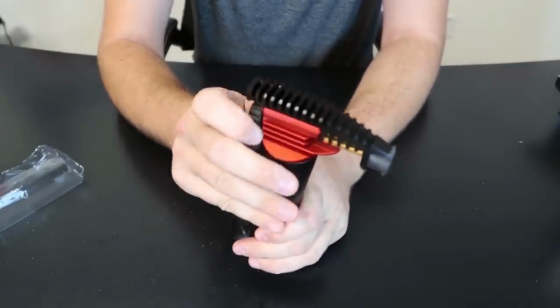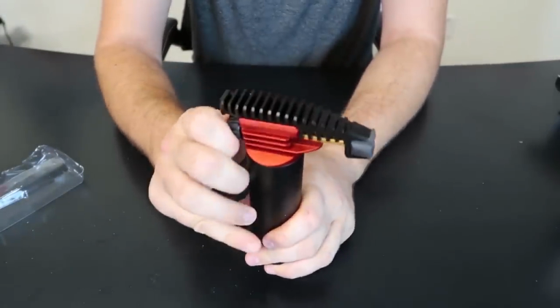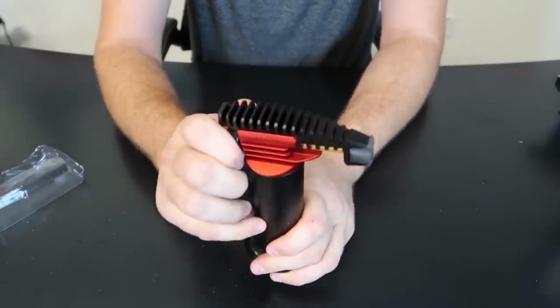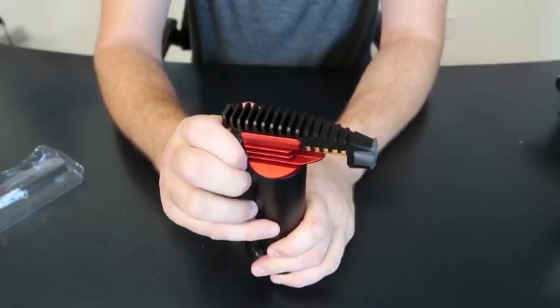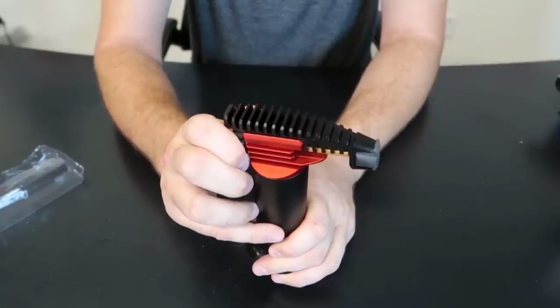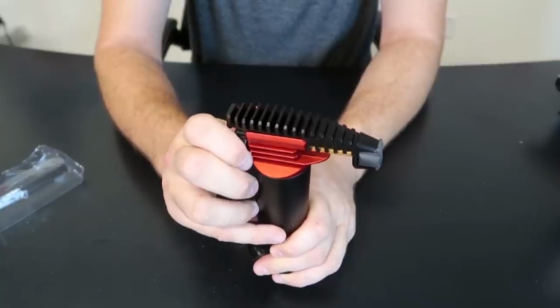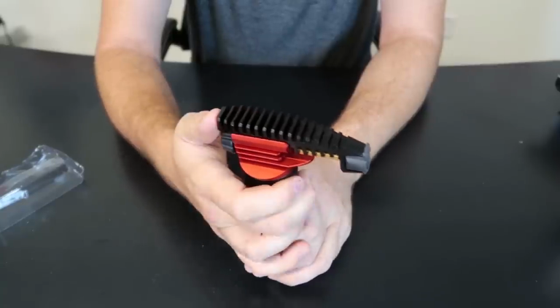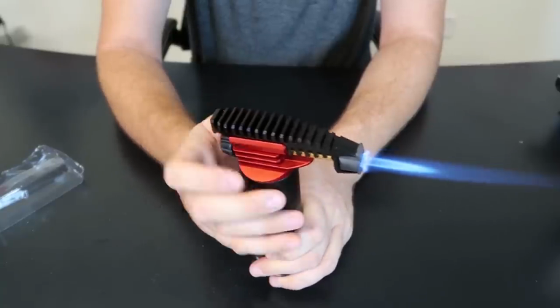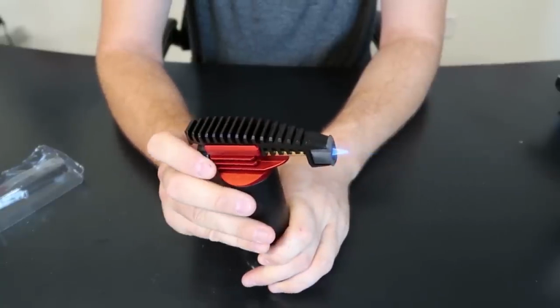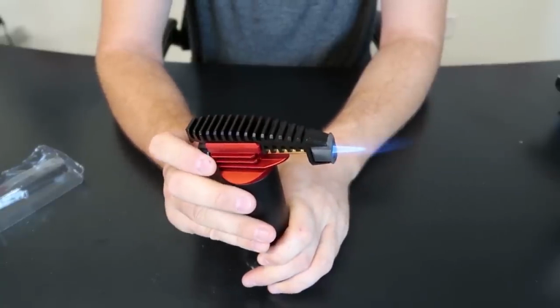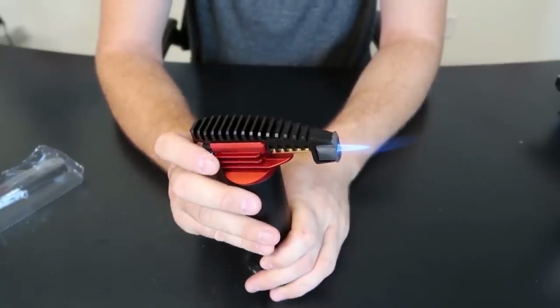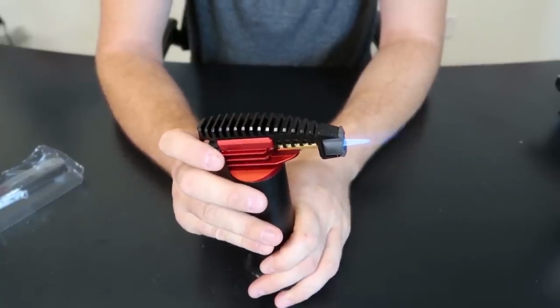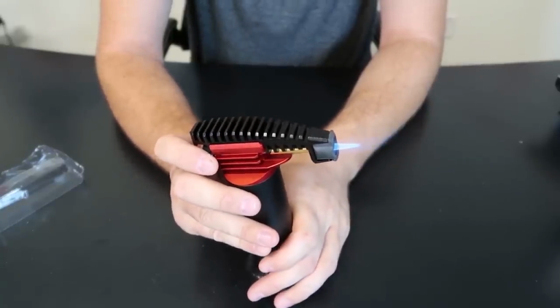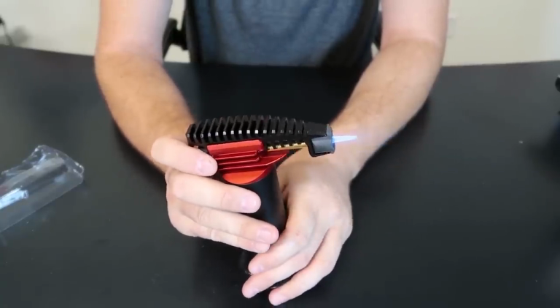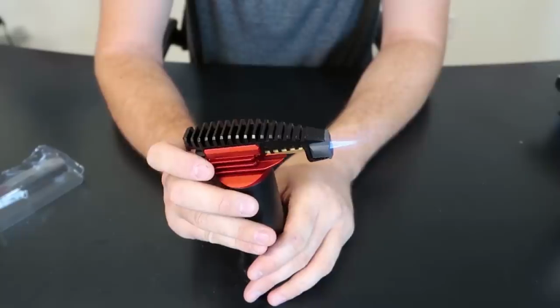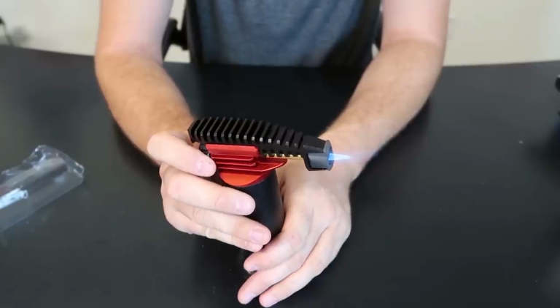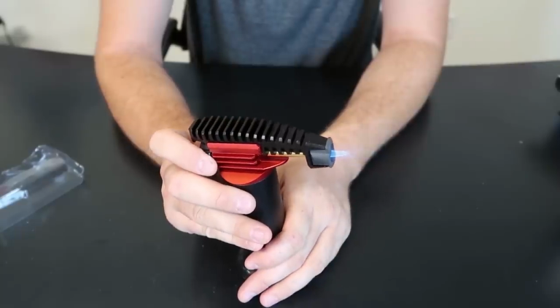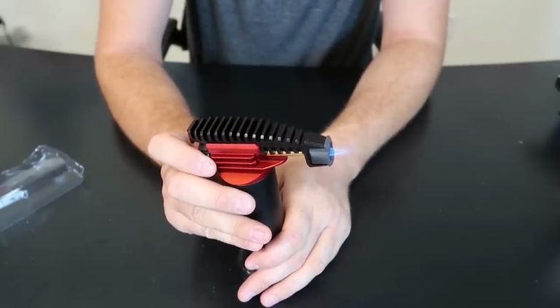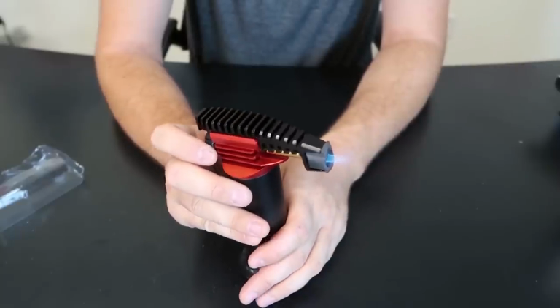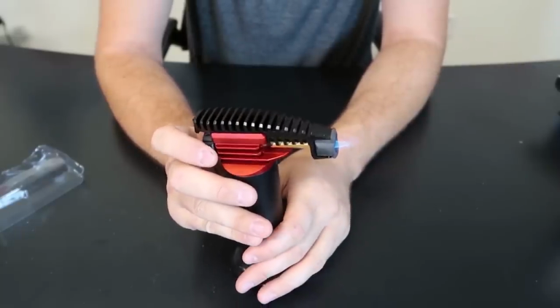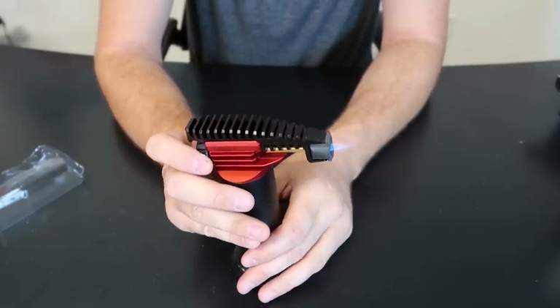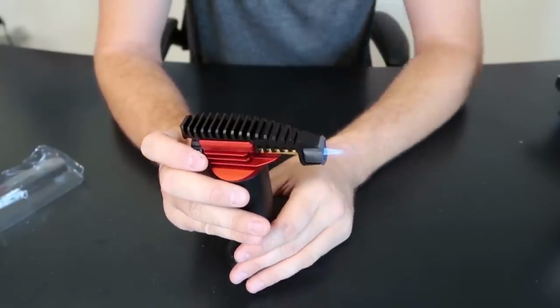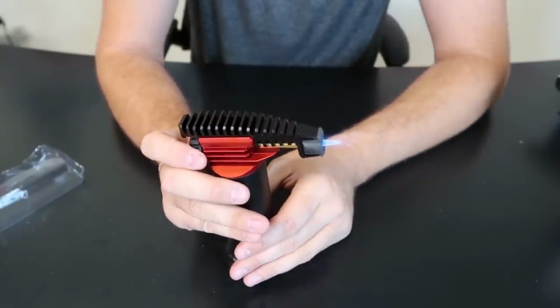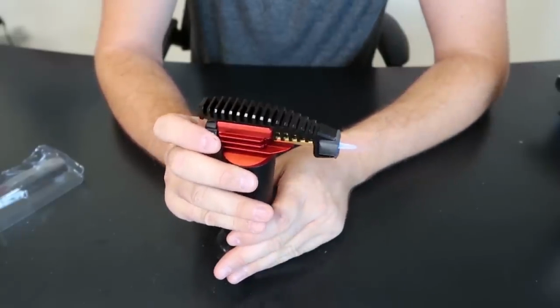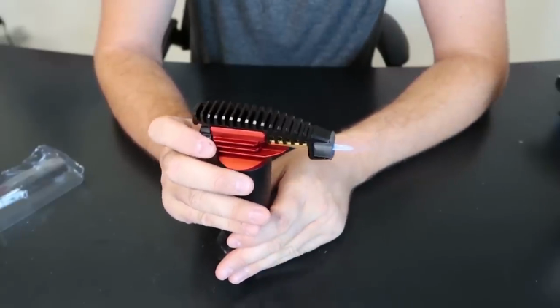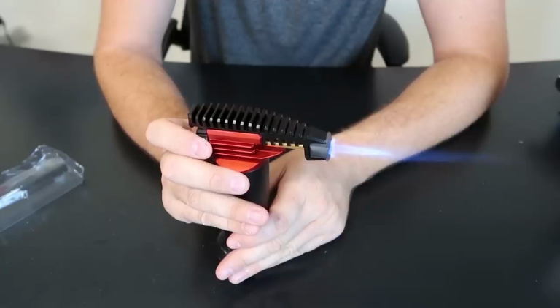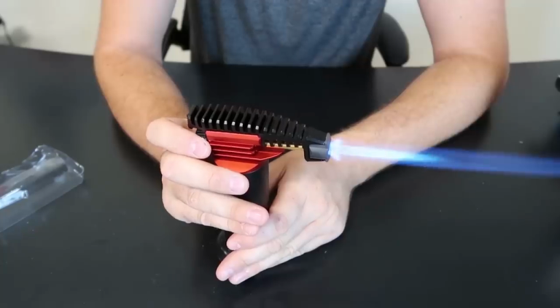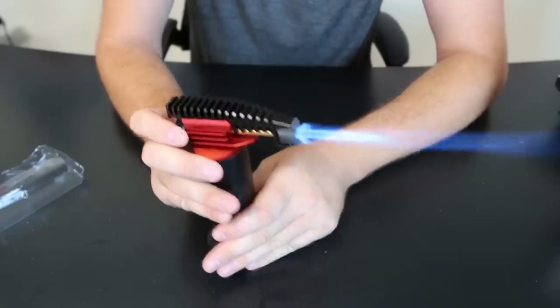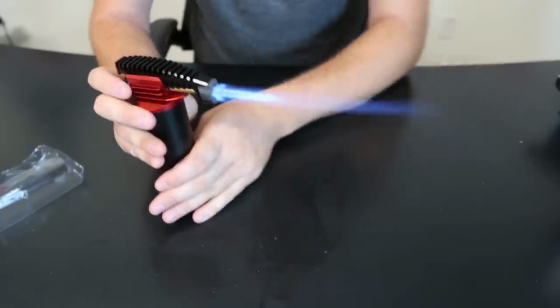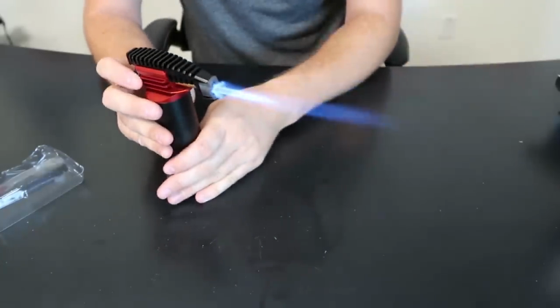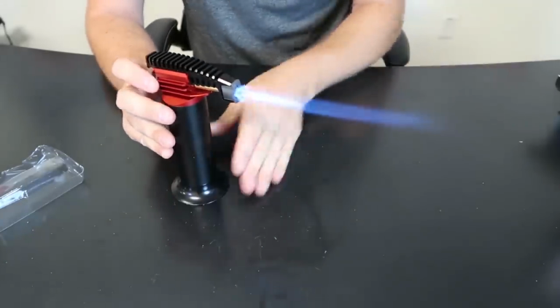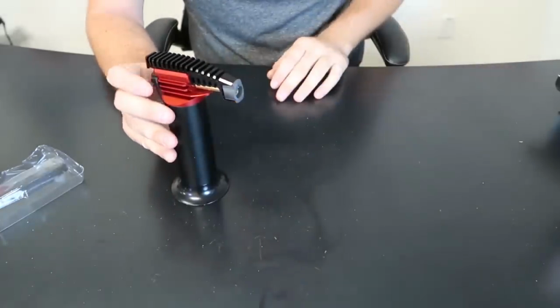So whenever you turn it on a little bit, then you press it, then you can adjust it. That's pretty amazing. So you can really have a little flame — and whoa, look how big the flame can be.